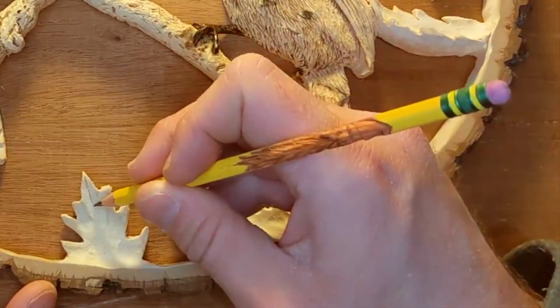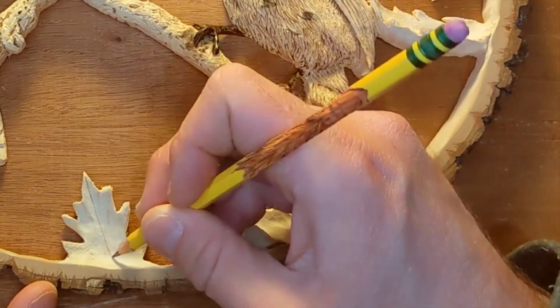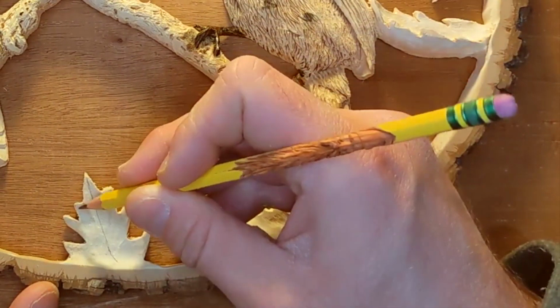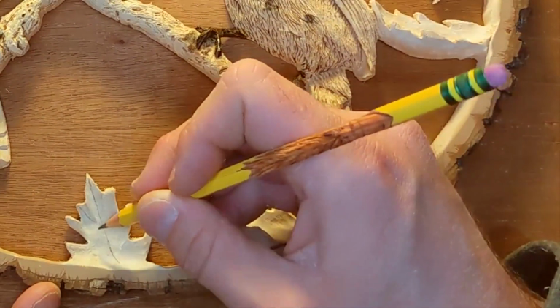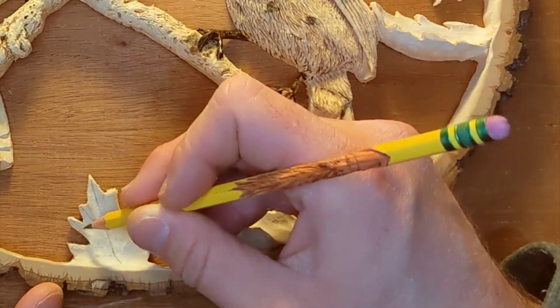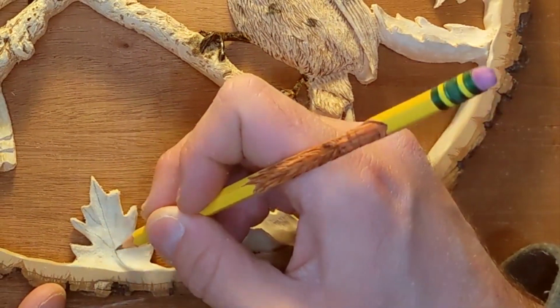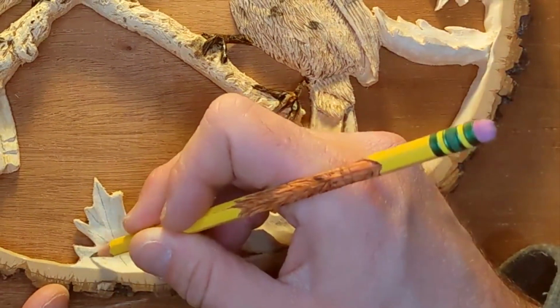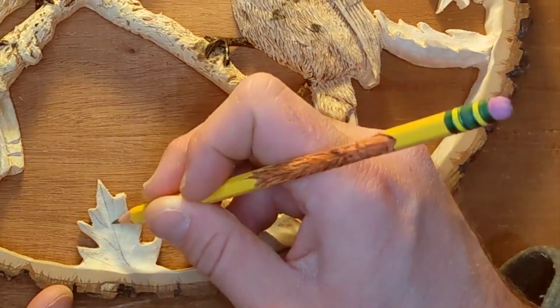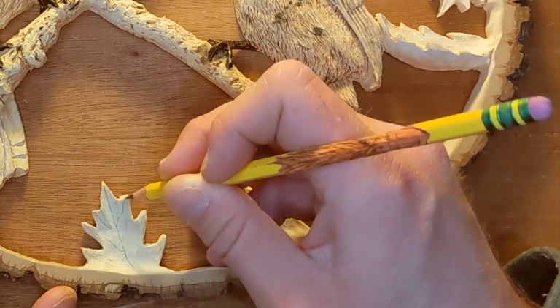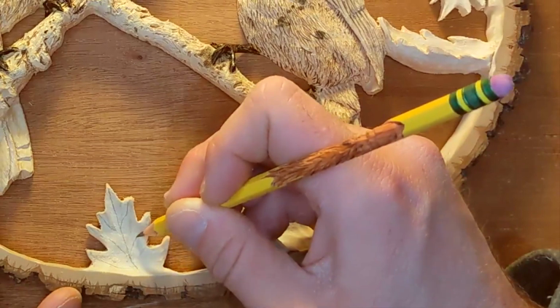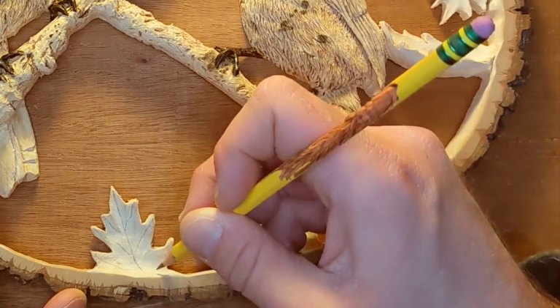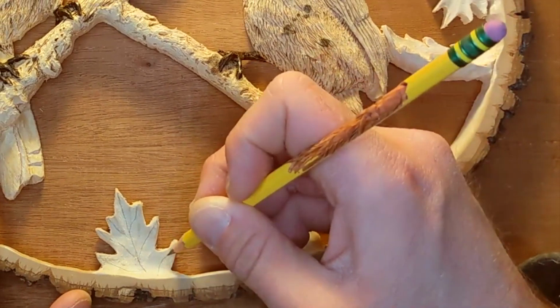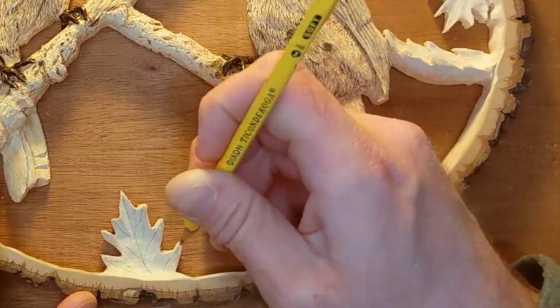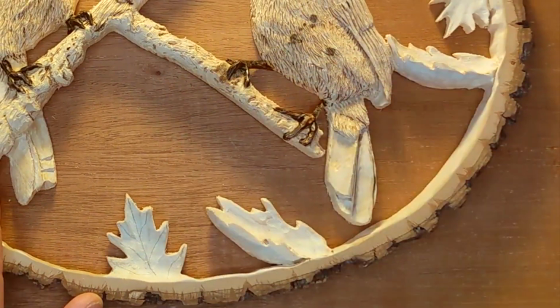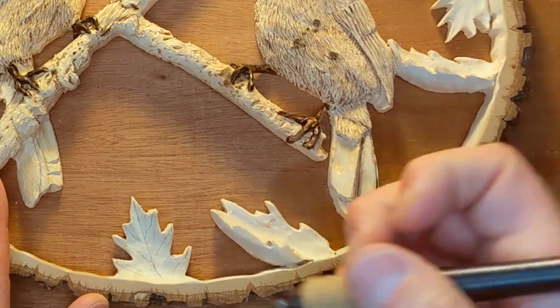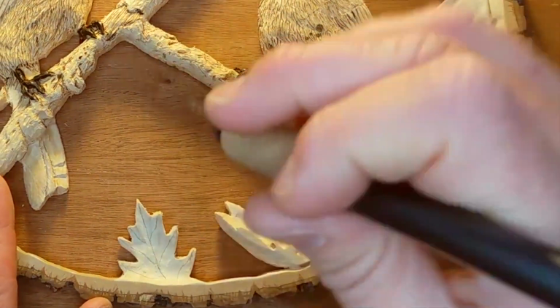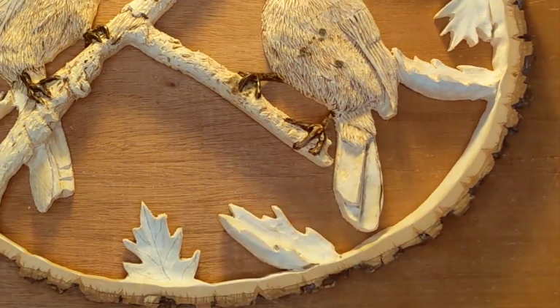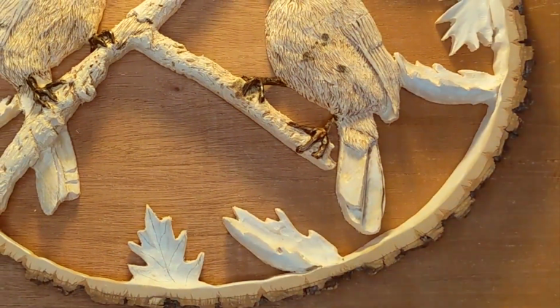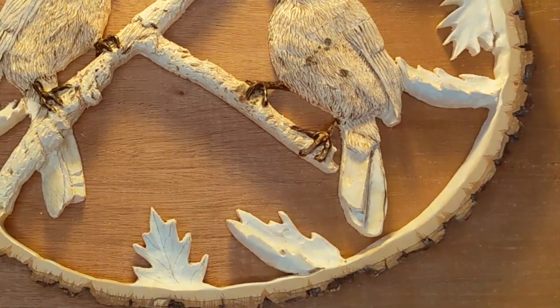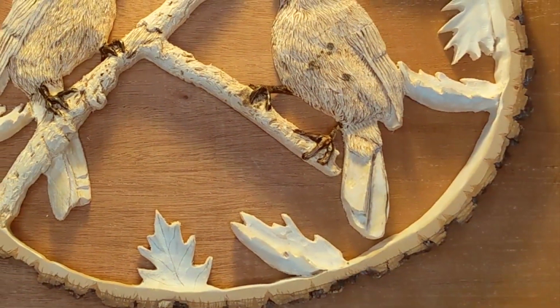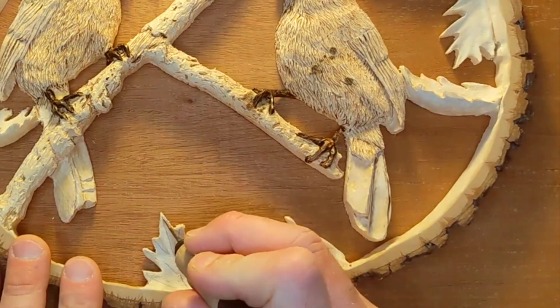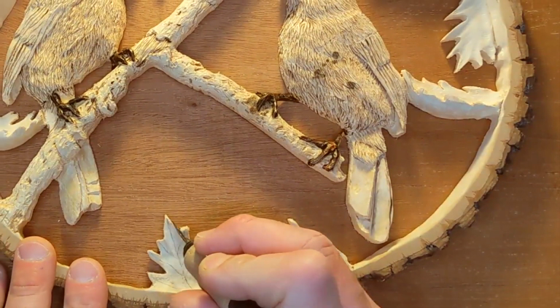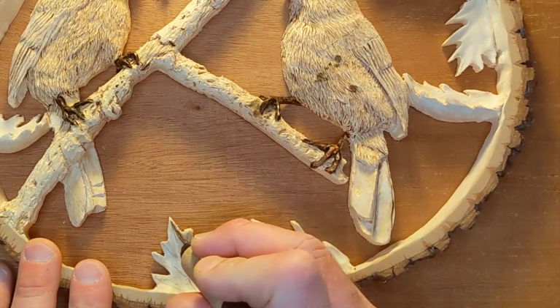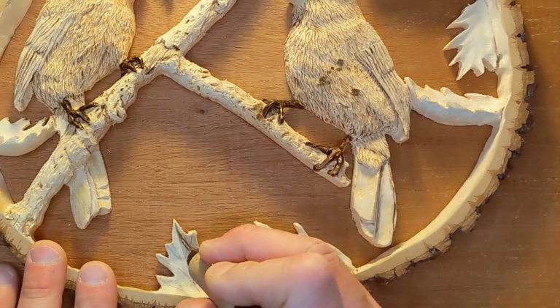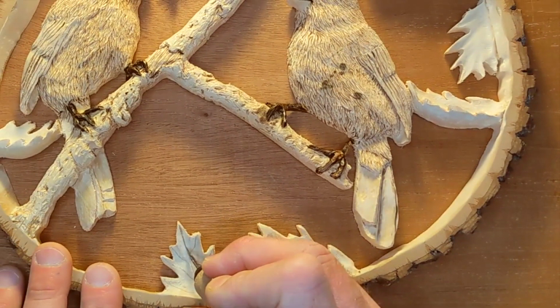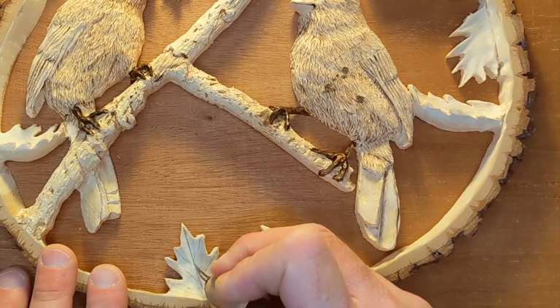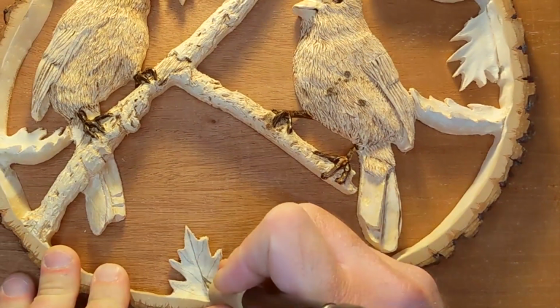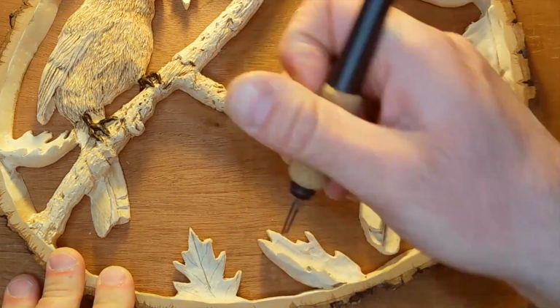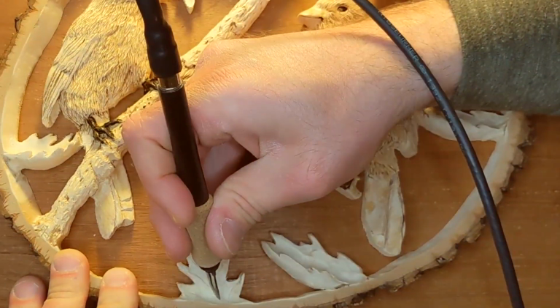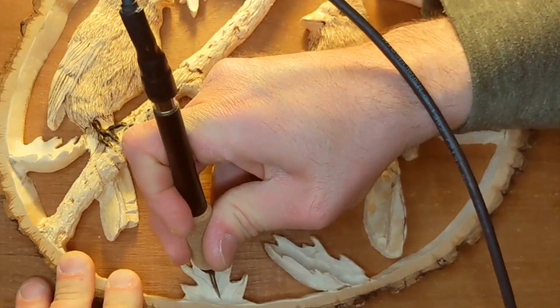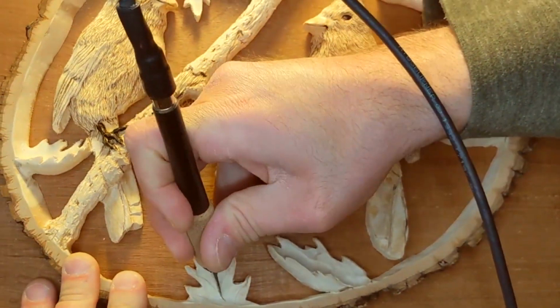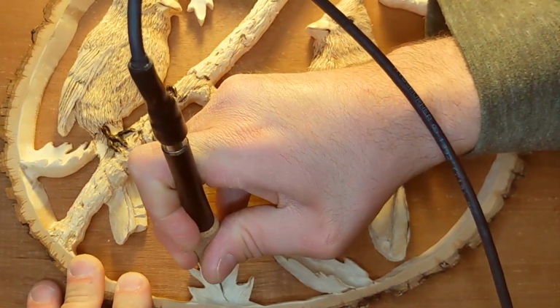Some super glue did the trick and you can't even tell once it's back together. The last step before I begin painting is to draw on the veins on all the leaves. Then I use my wood burning tool and trace over those lines, which will give the leaves some nice texture for when I paint it.